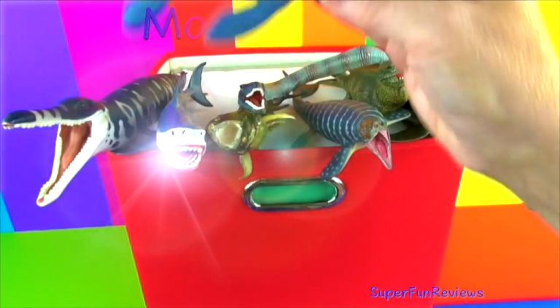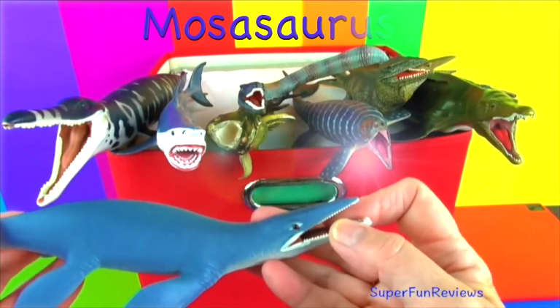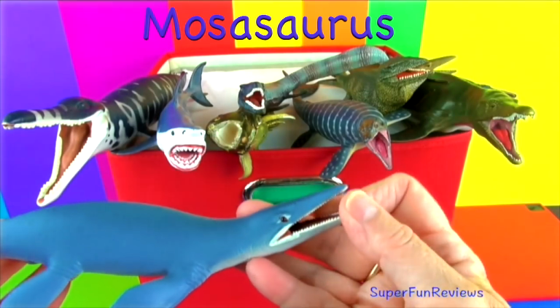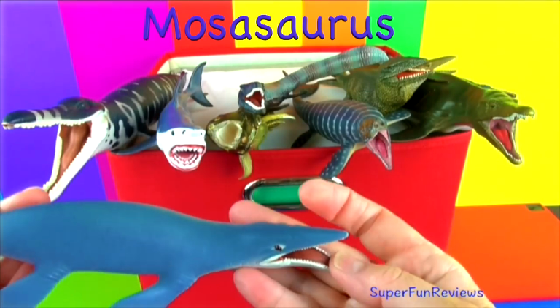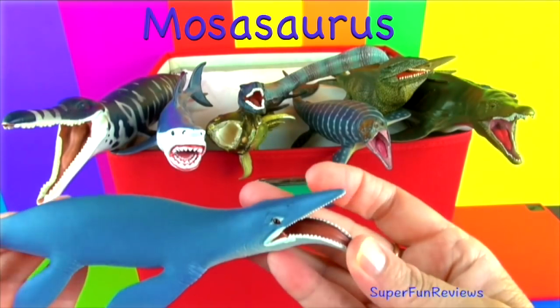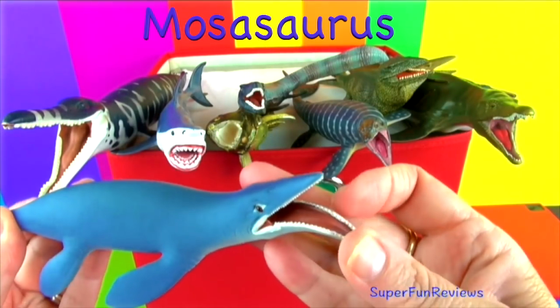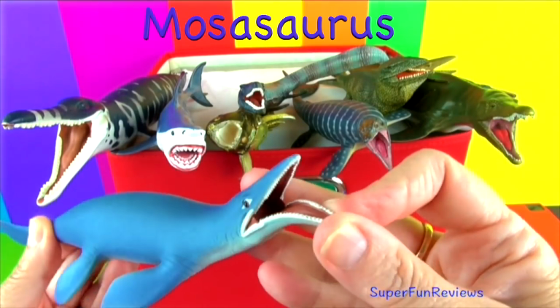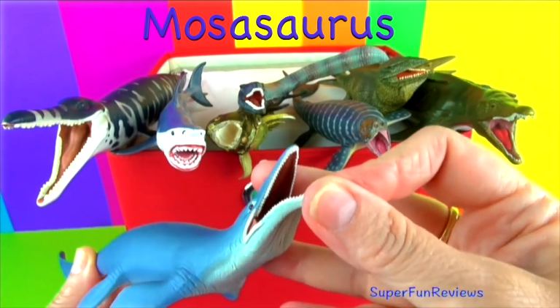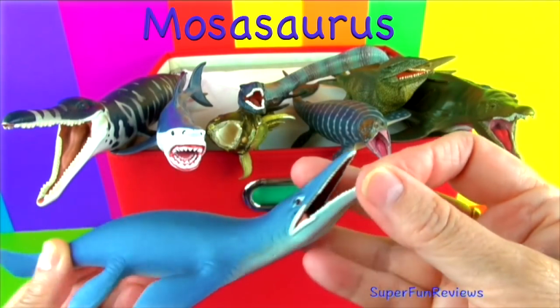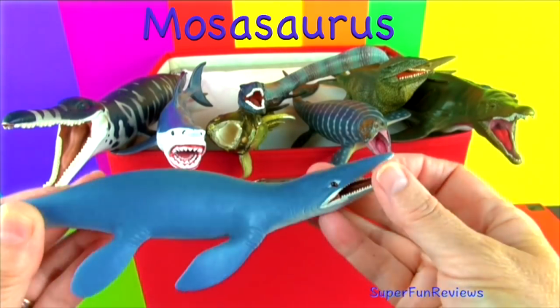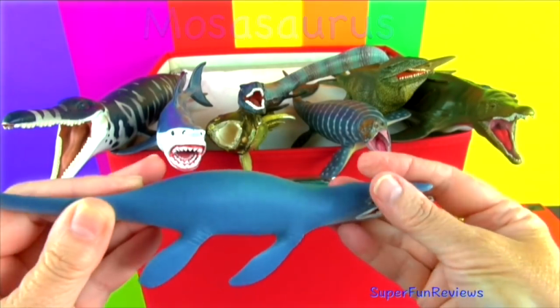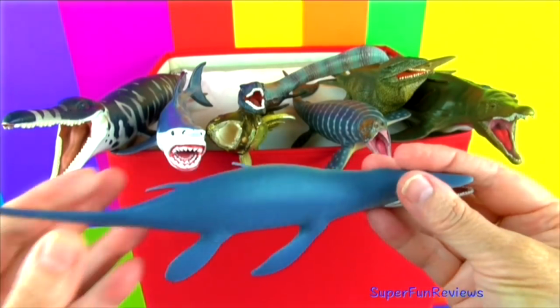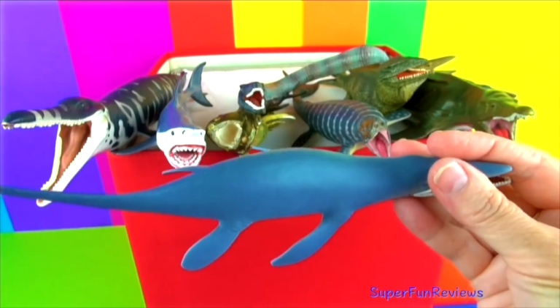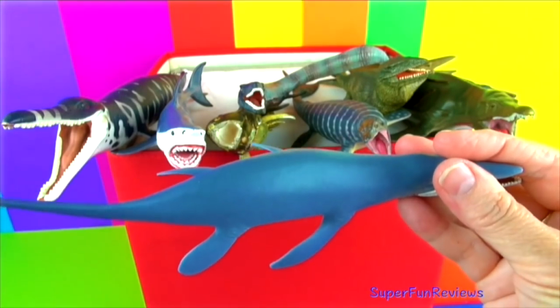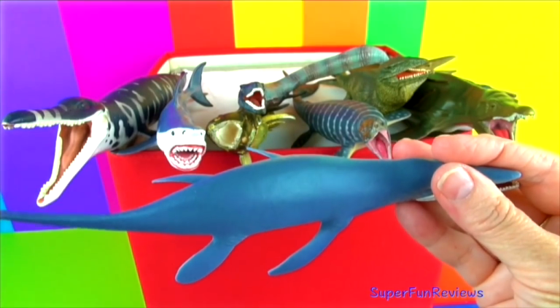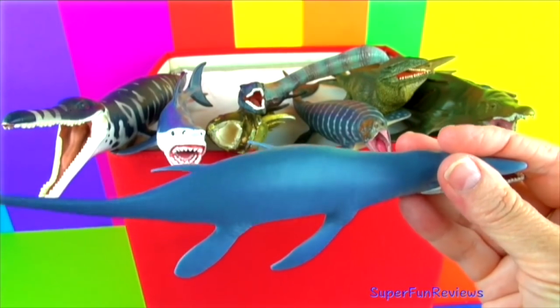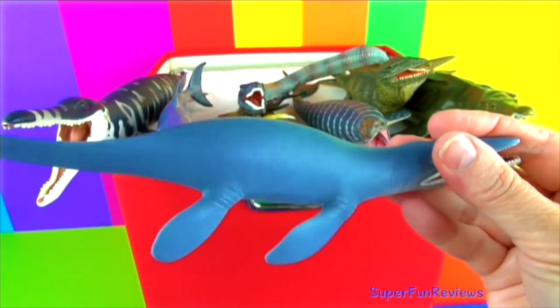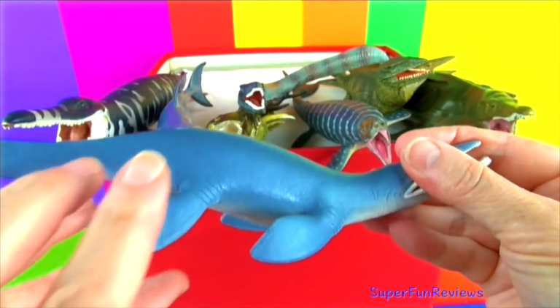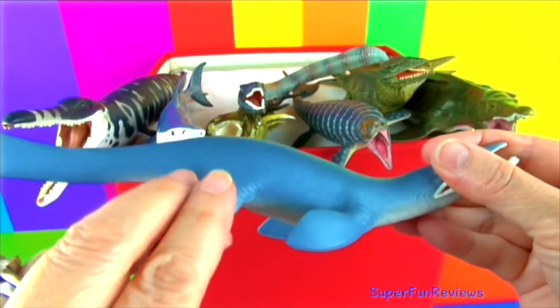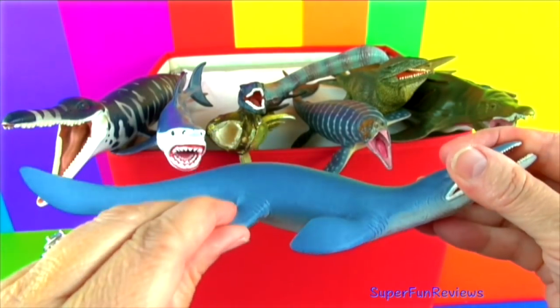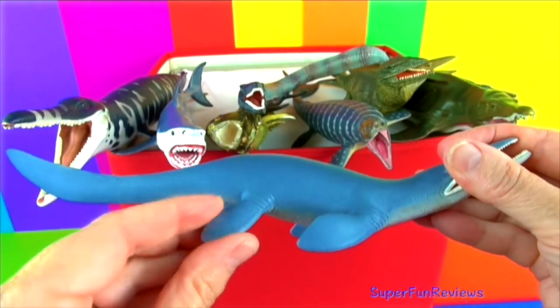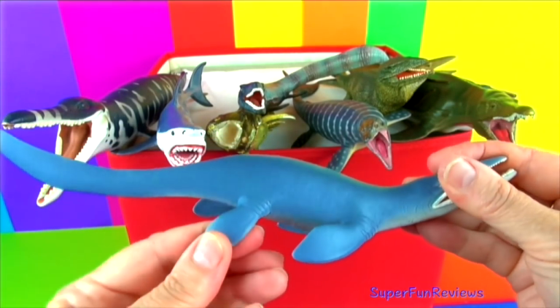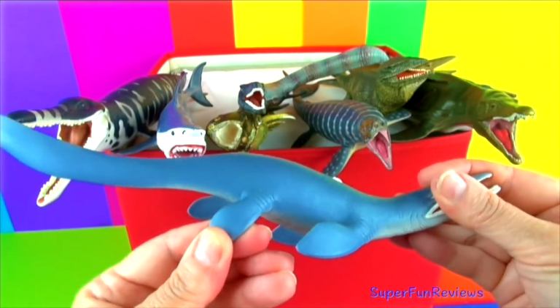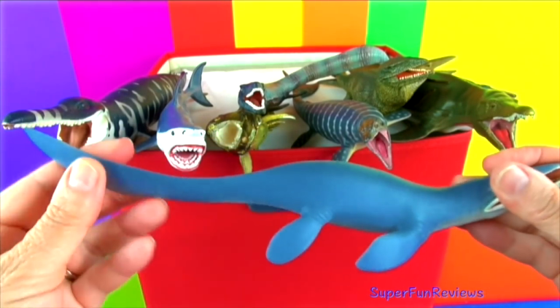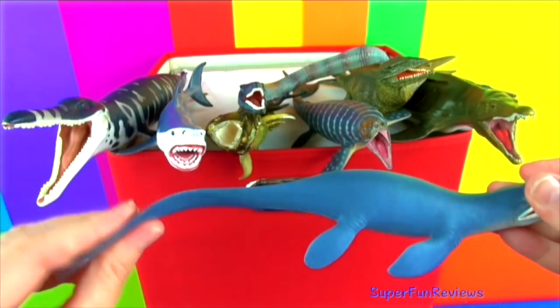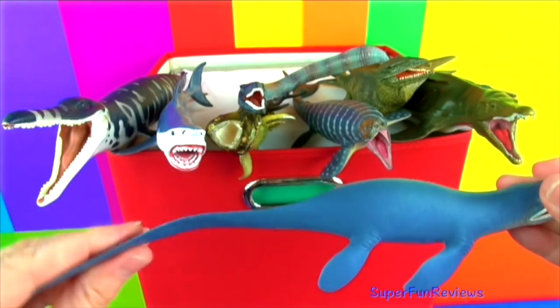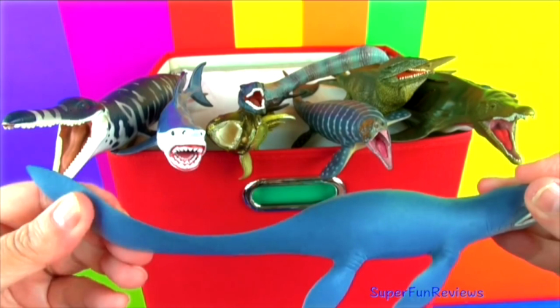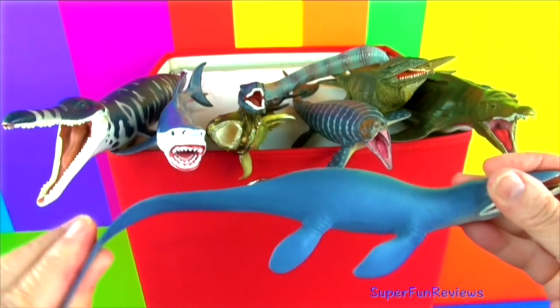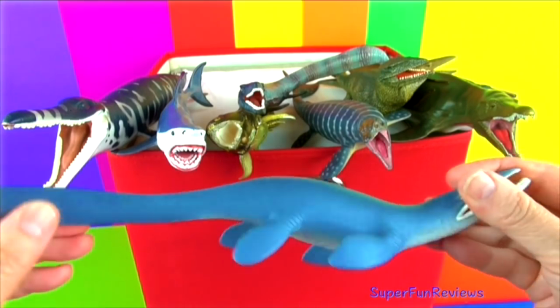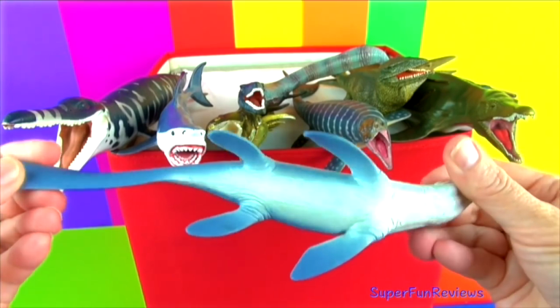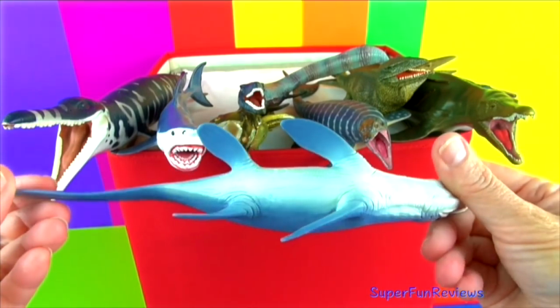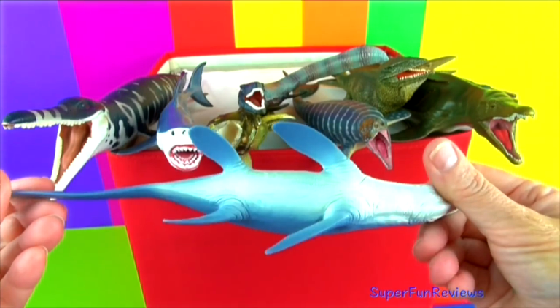Mosasaurus had a hinged lower jaw that allowed it to swallow prey larger than its head. Its sharp backward-pointing teeth on the roof of its mouth helped force prey down its throat.